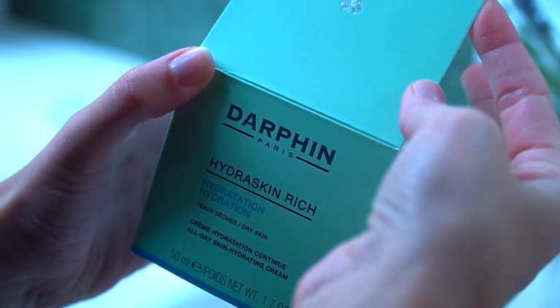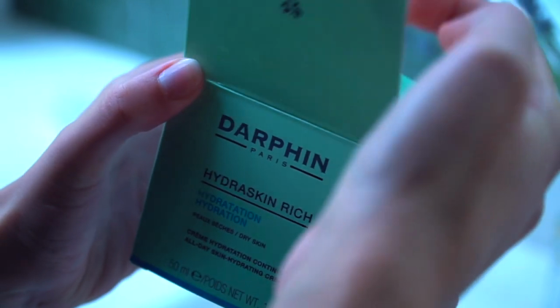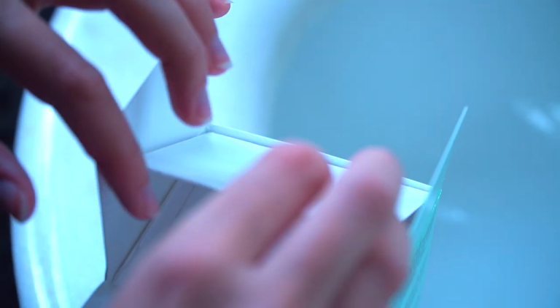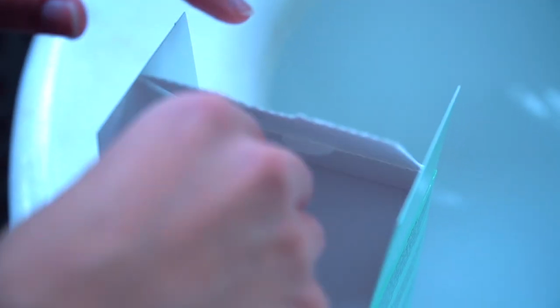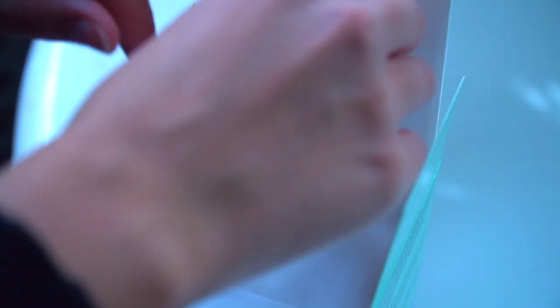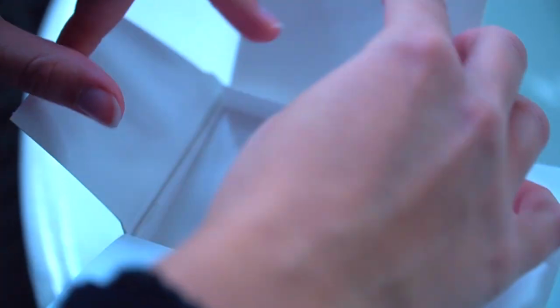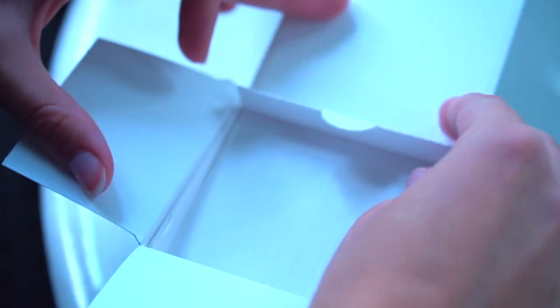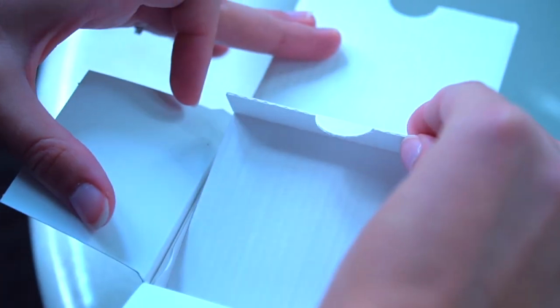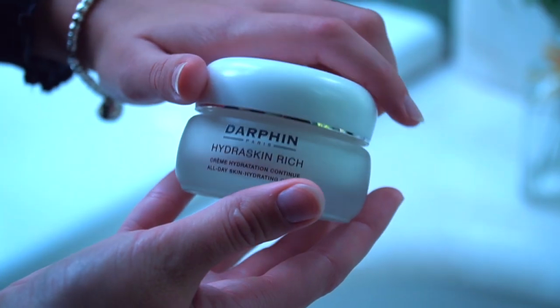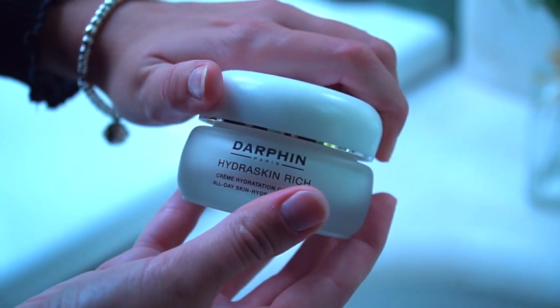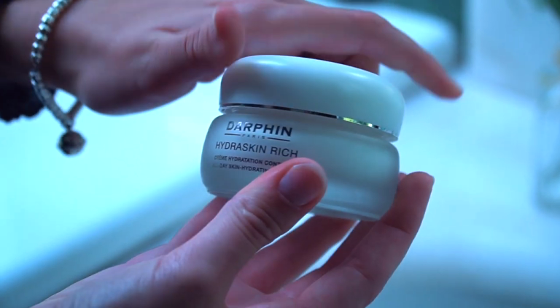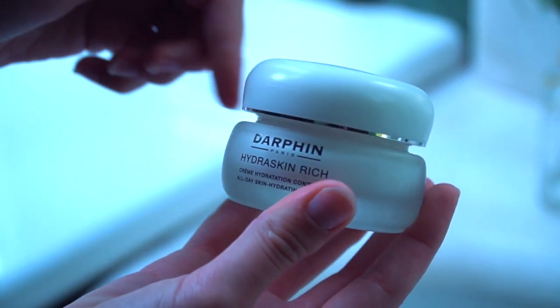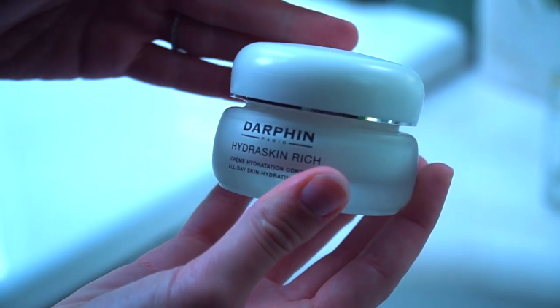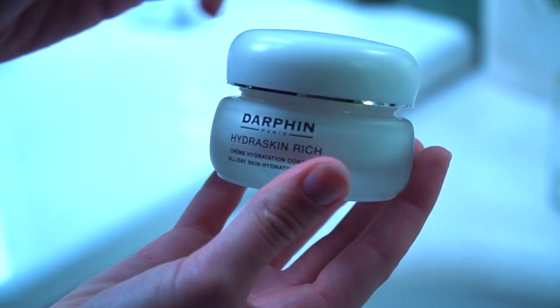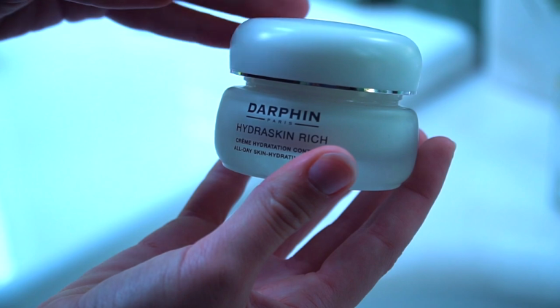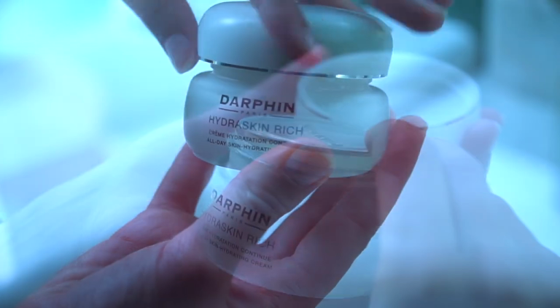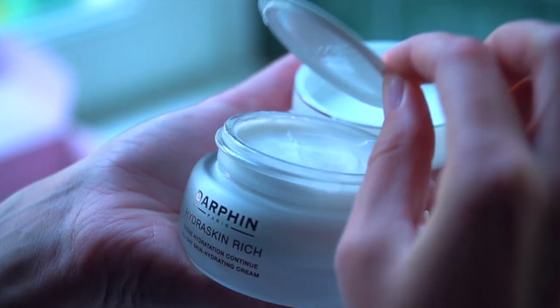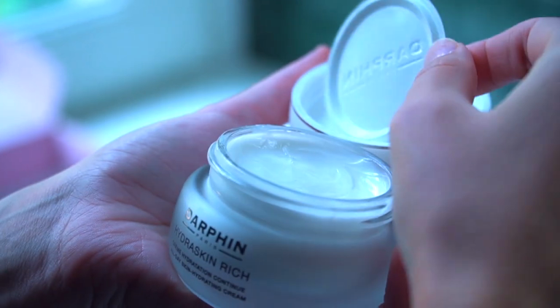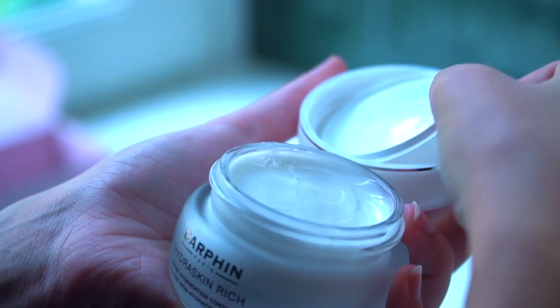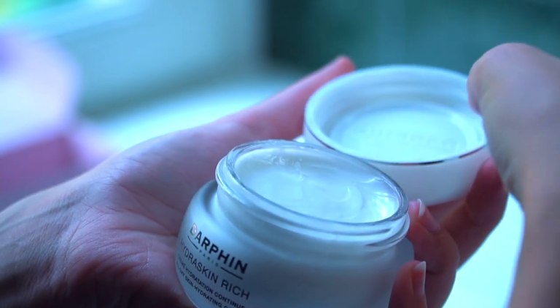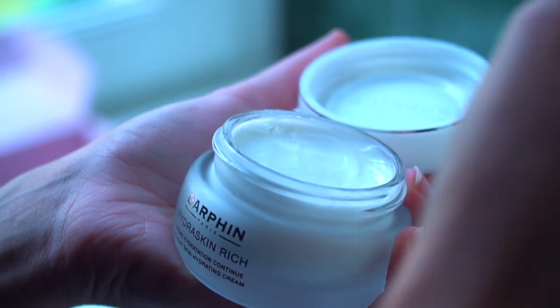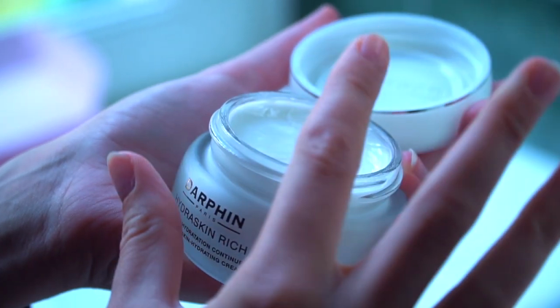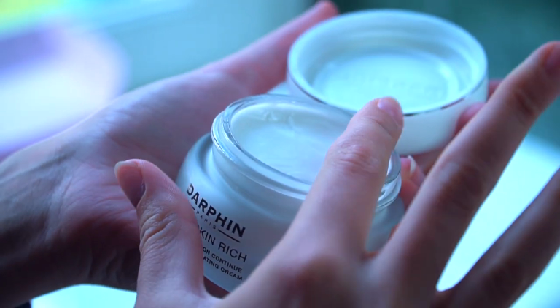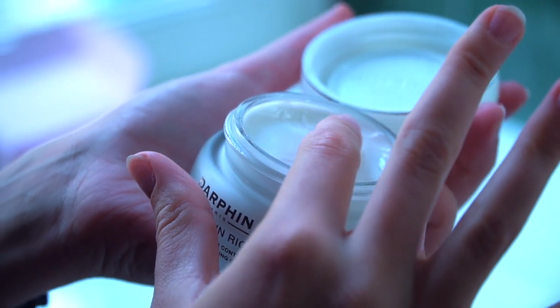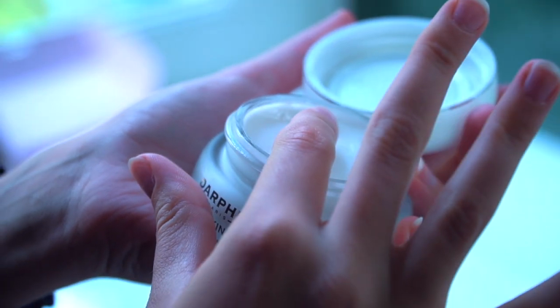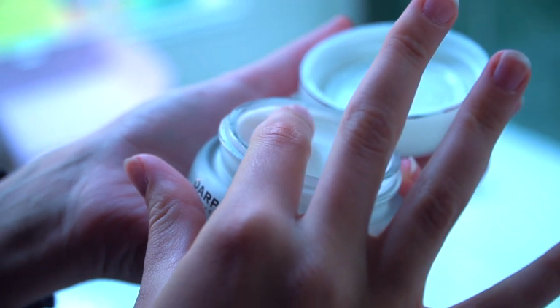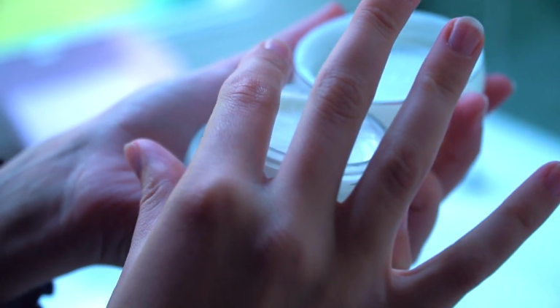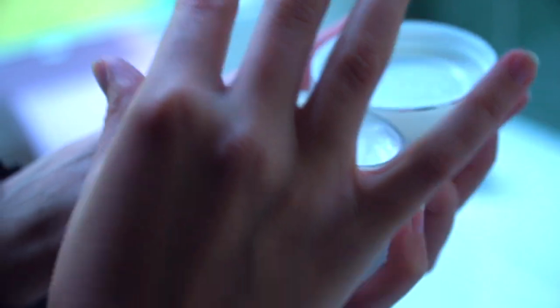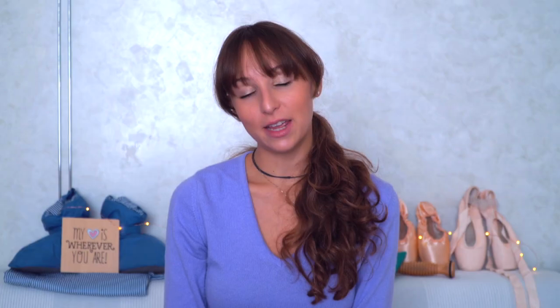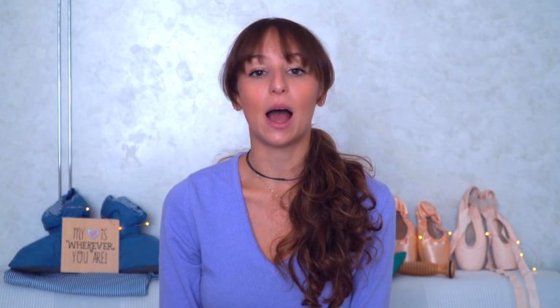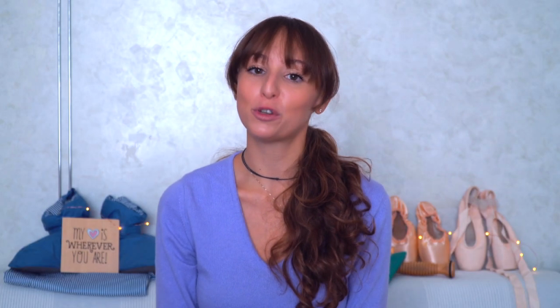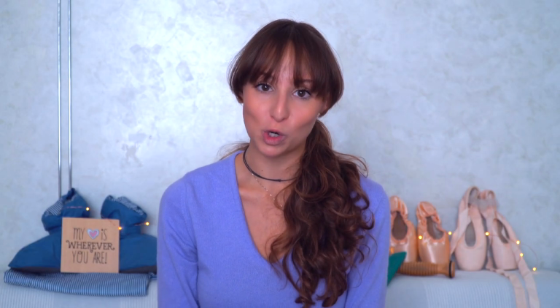It helps maintain hydration day after day and it's also useful for keeping makeup fresh. I apply a small amount to face and neck and massage gently in an upward motion.